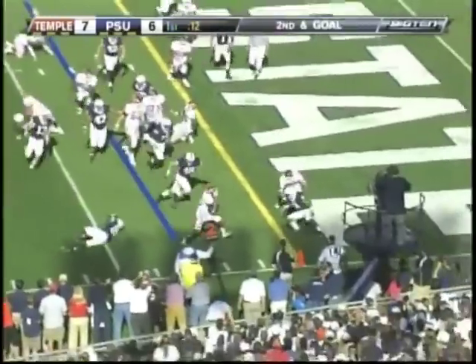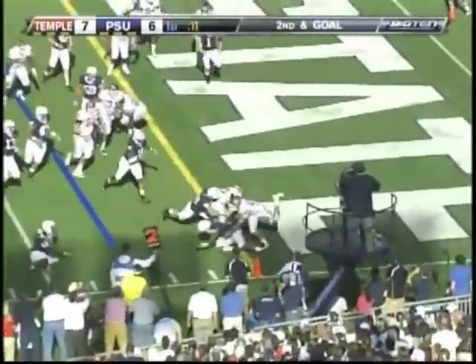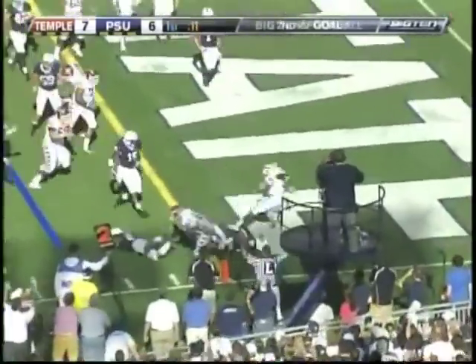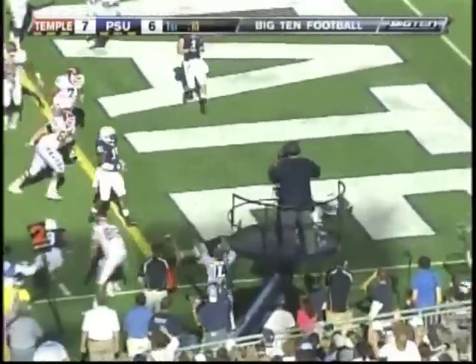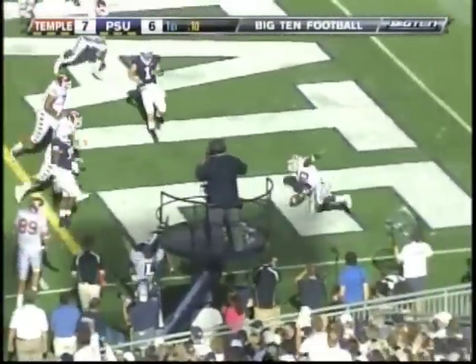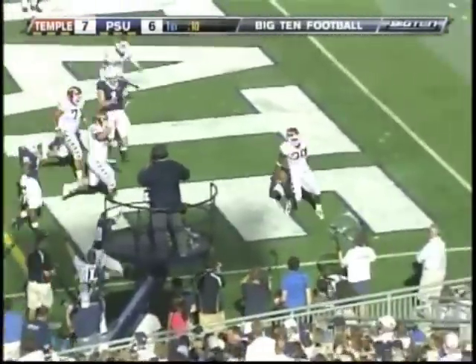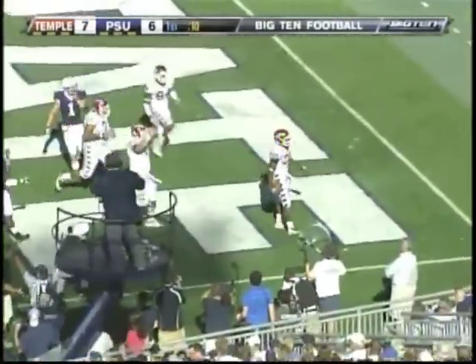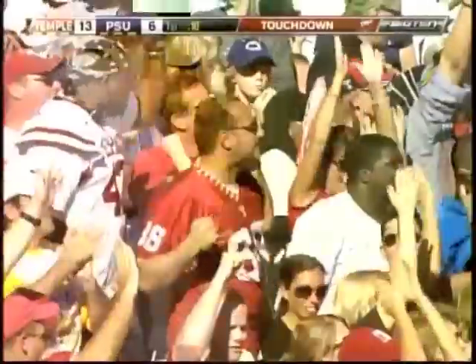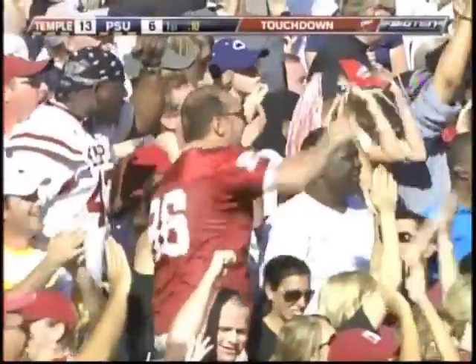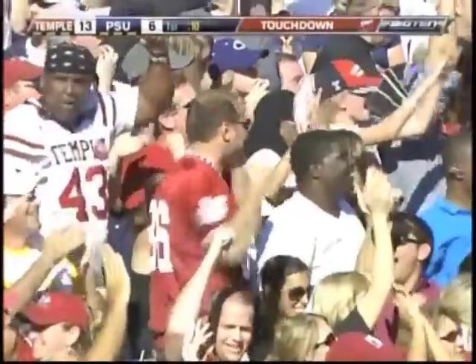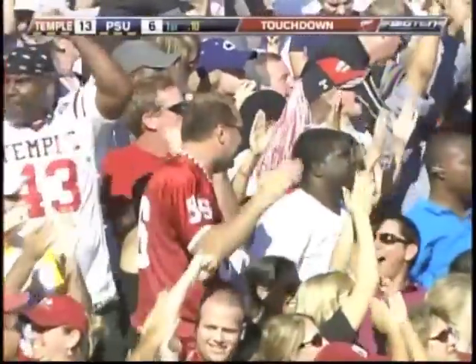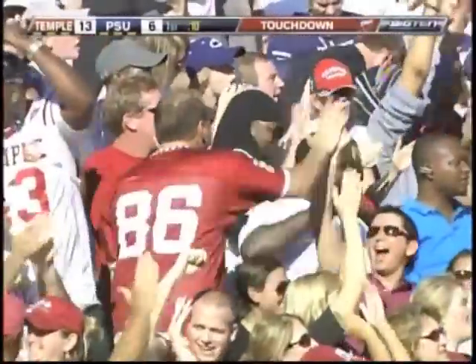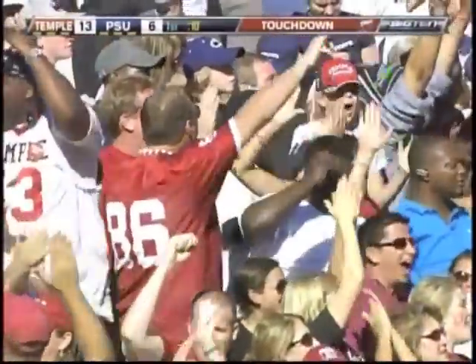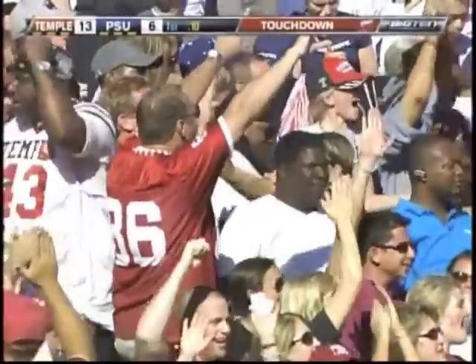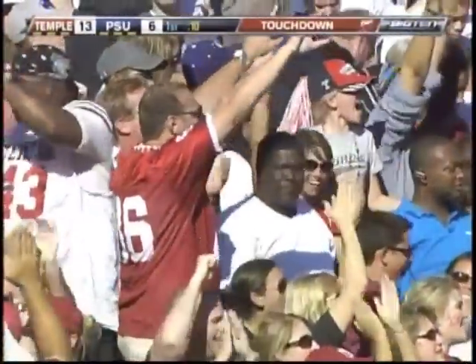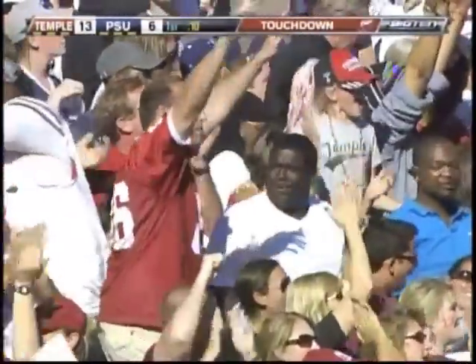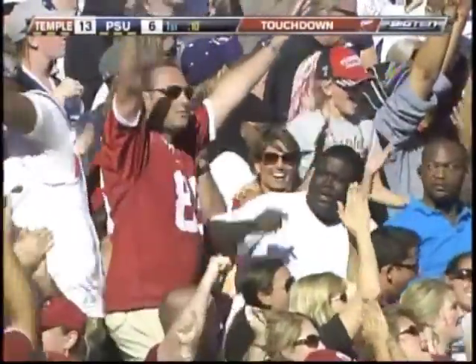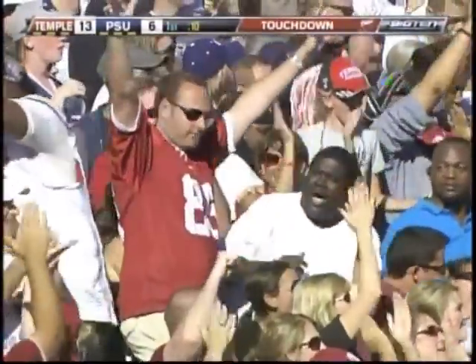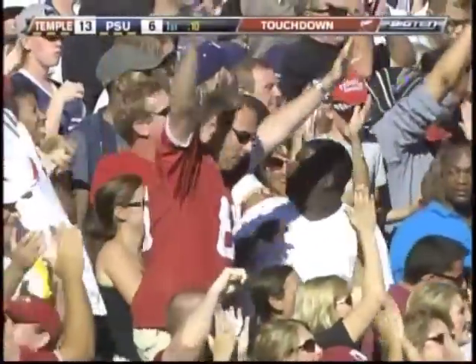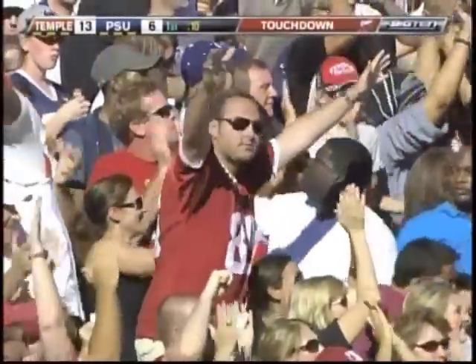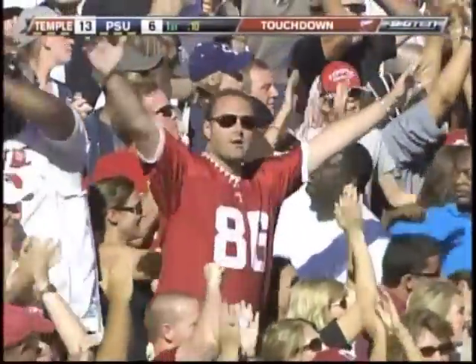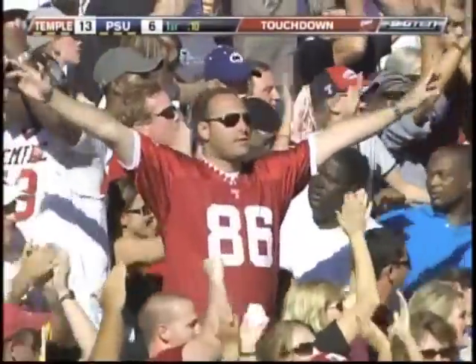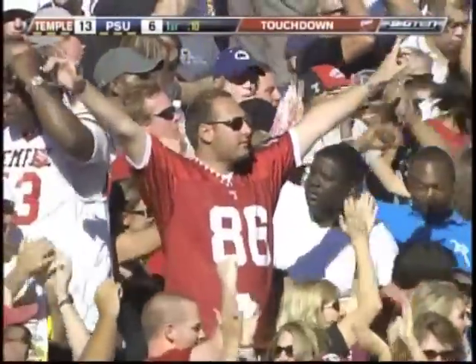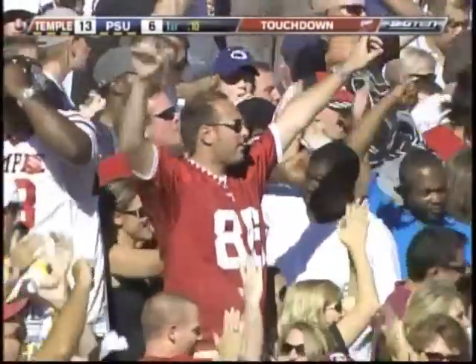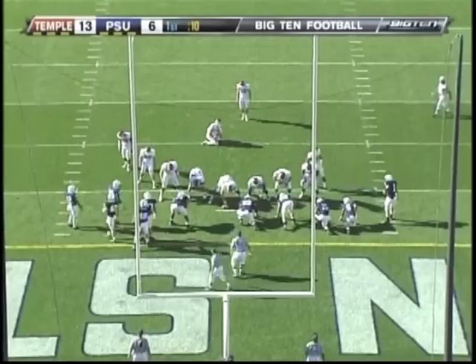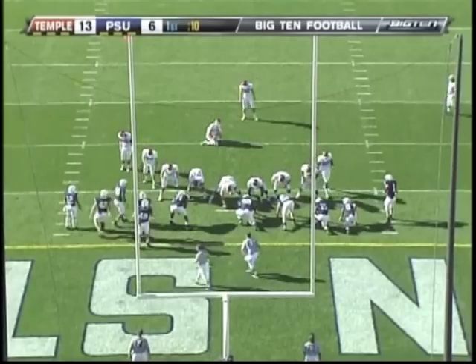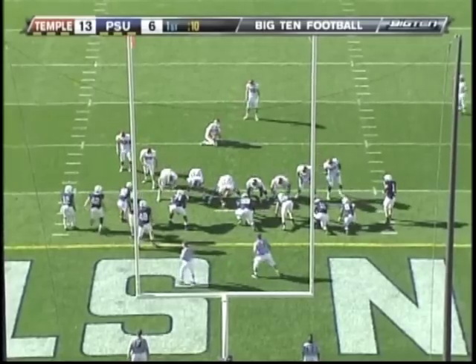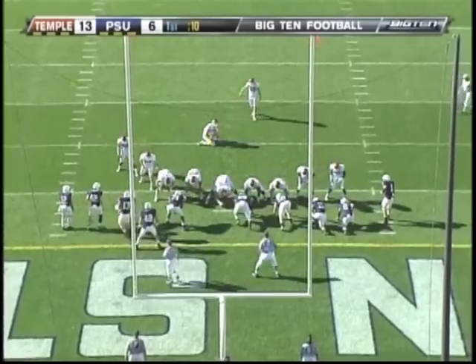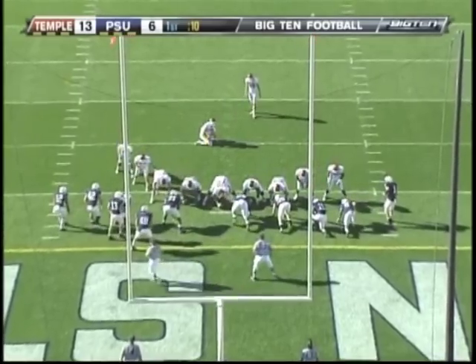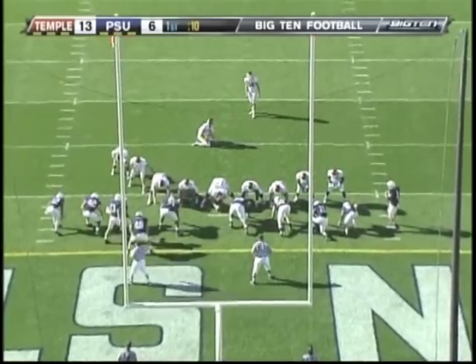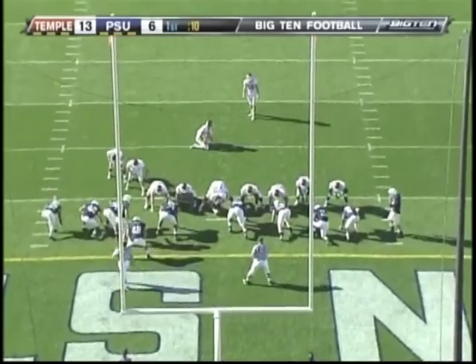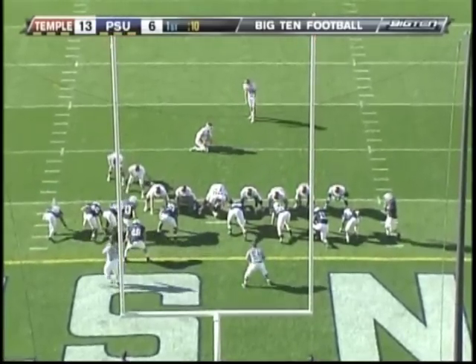Right side. Touchdown — Pierce! Hate to say it, but it looks easy right now for the Temple Owls. The lead is now seven.